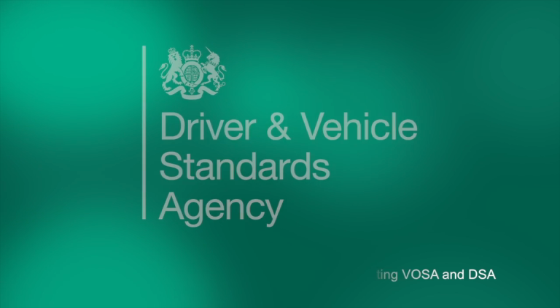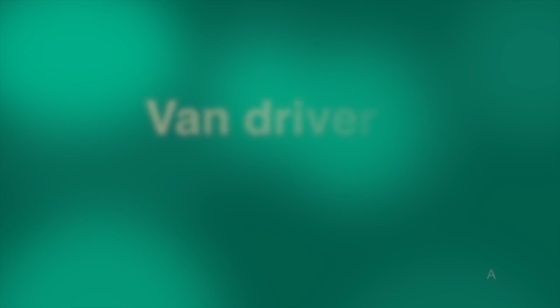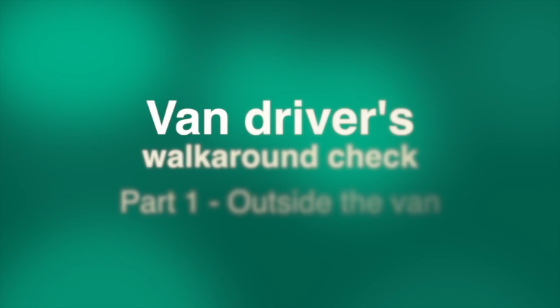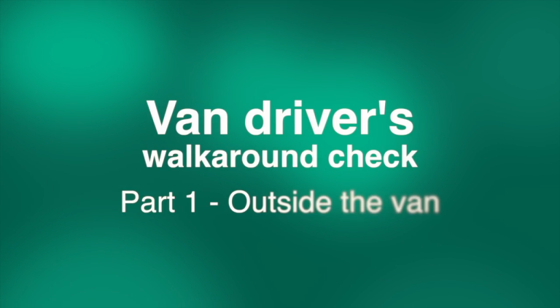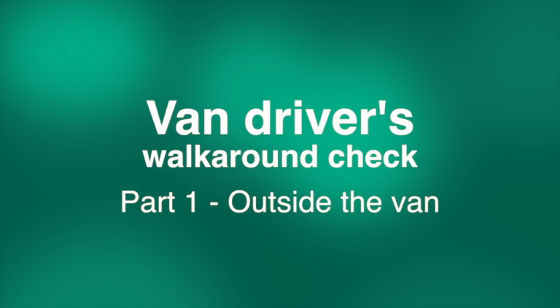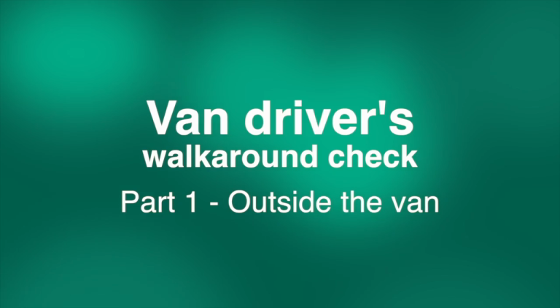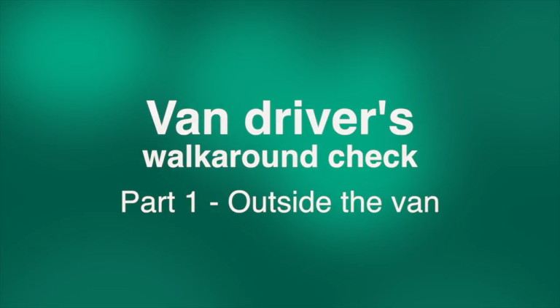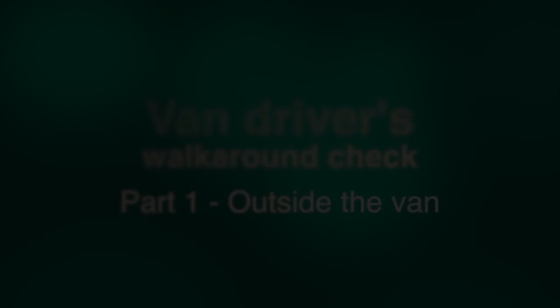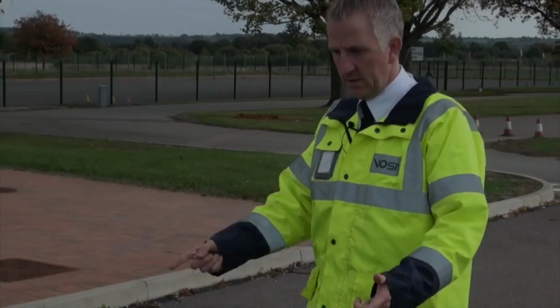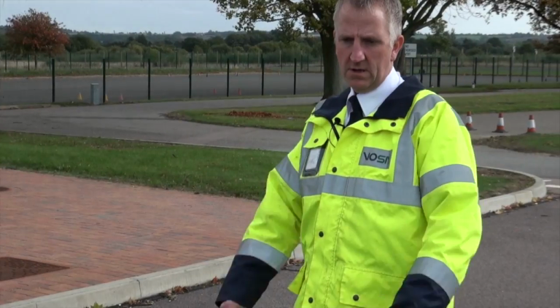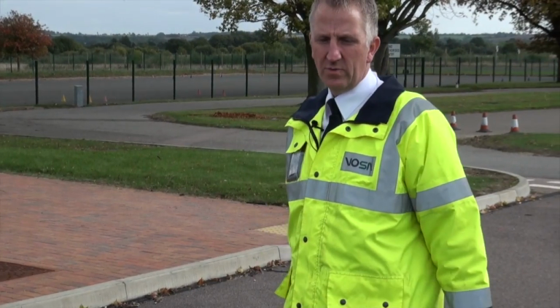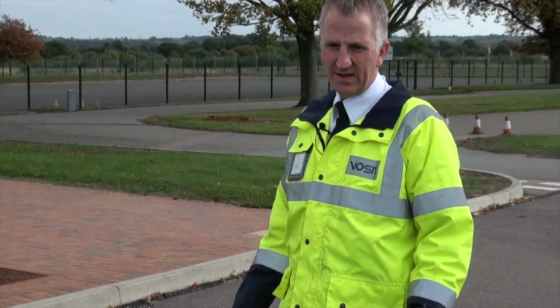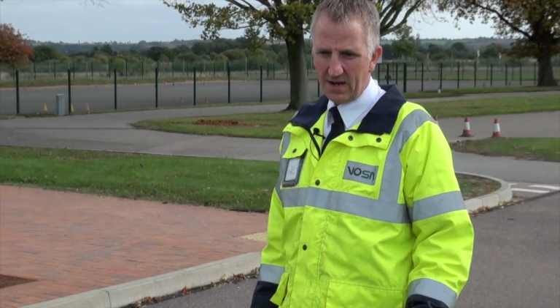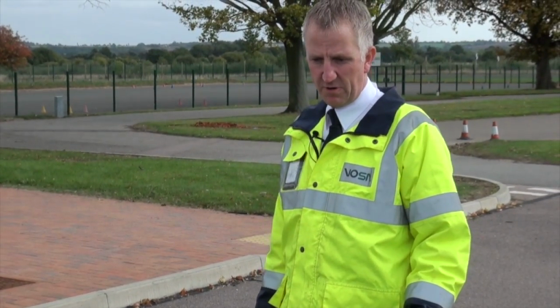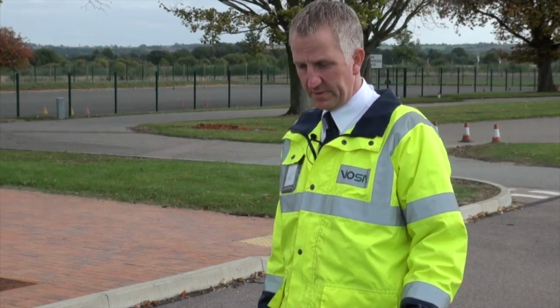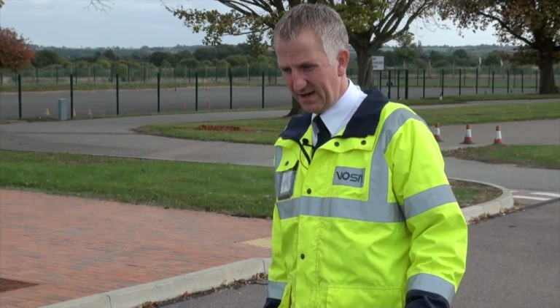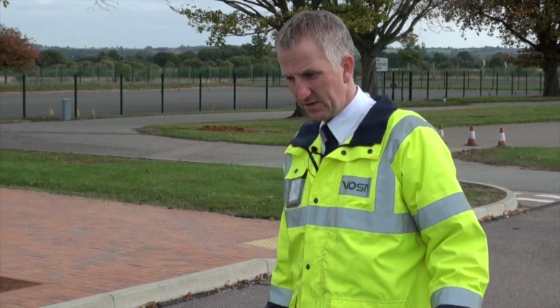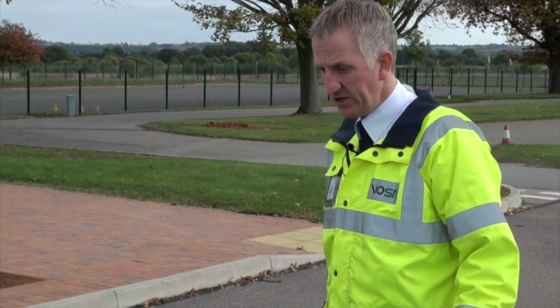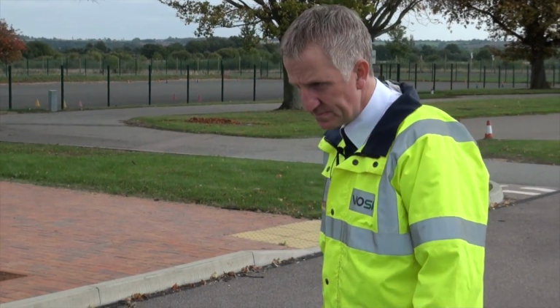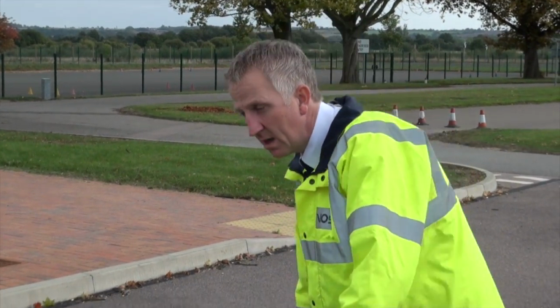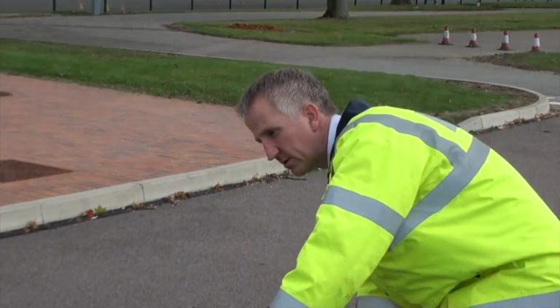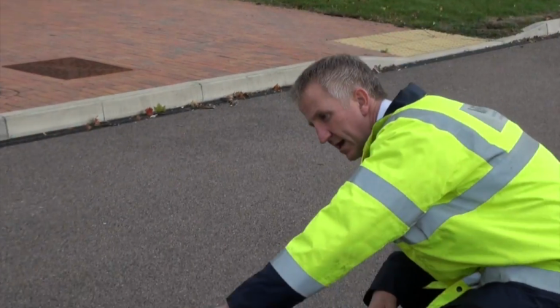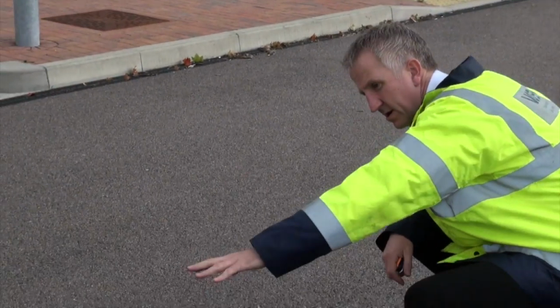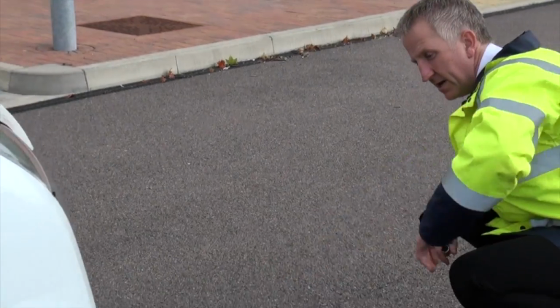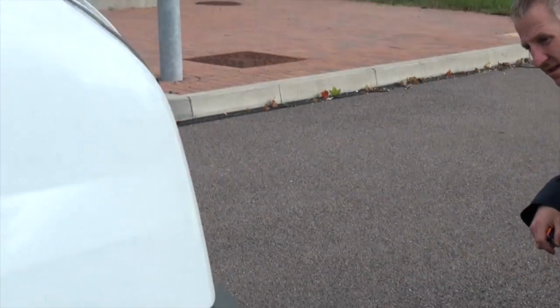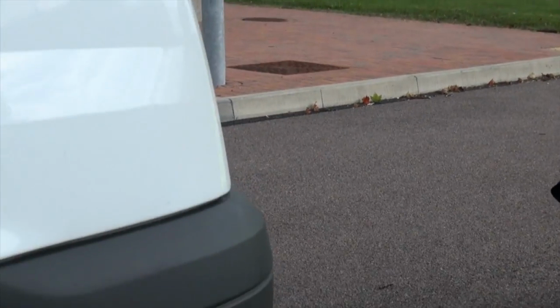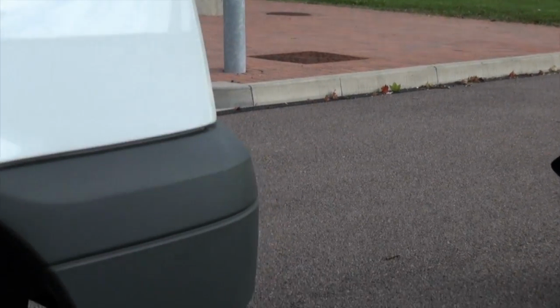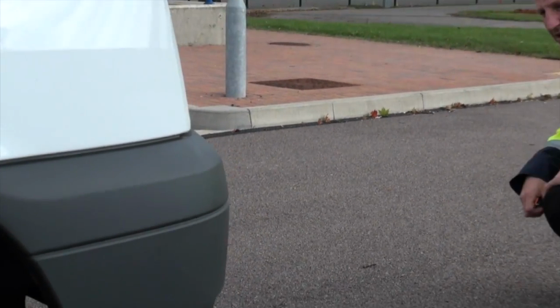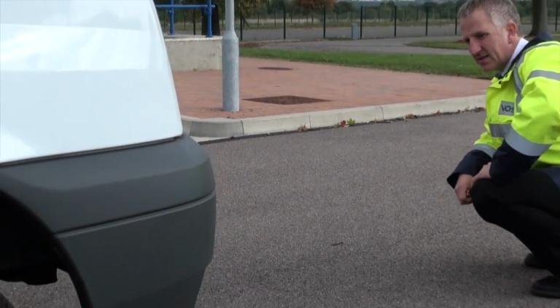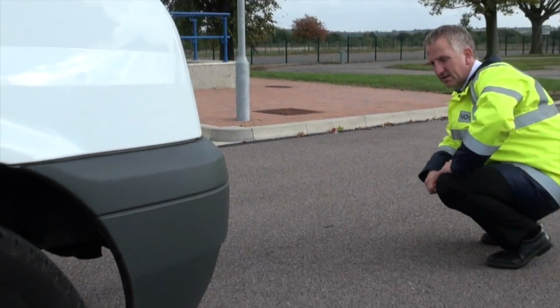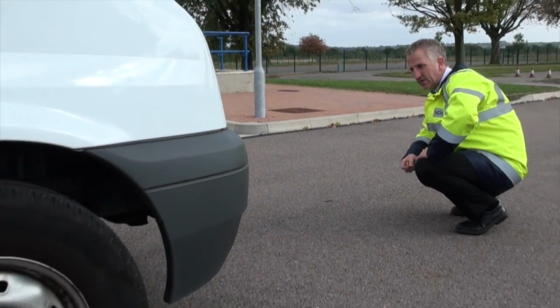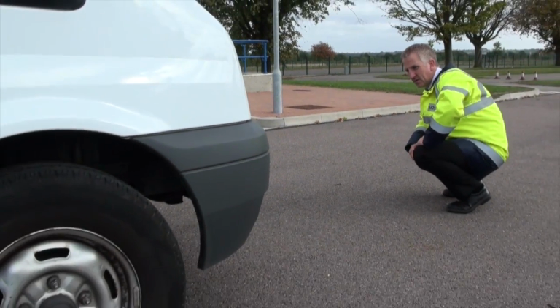As we walk towards the vehicle, check that it's sat correctly so we can see if there's any obvious problems with the tires or suspension. Quick look down and underneath — is there any sign of any leaks: fuel, oil, water?